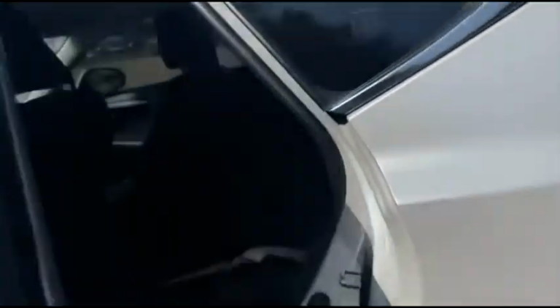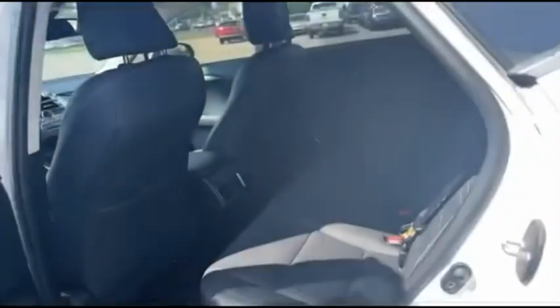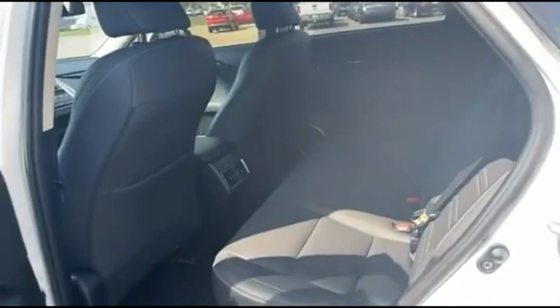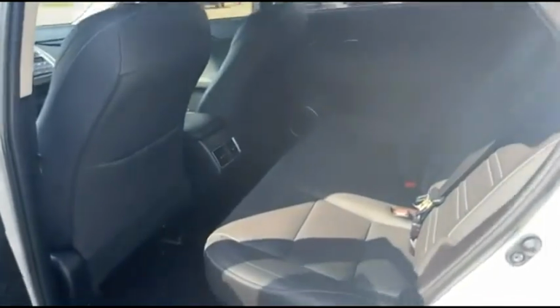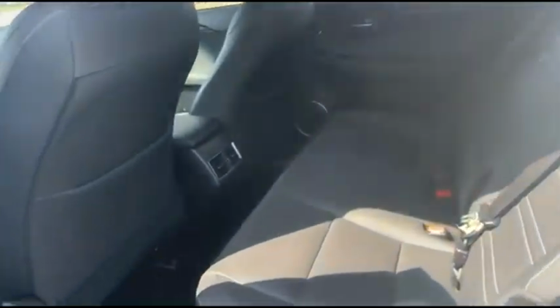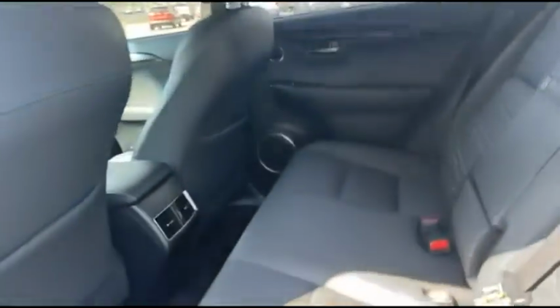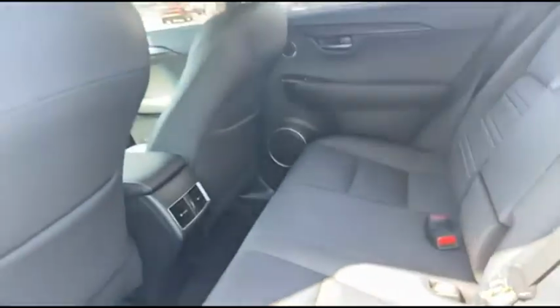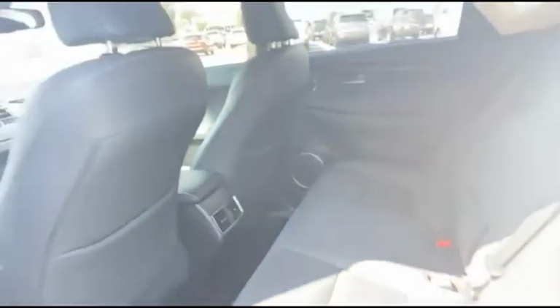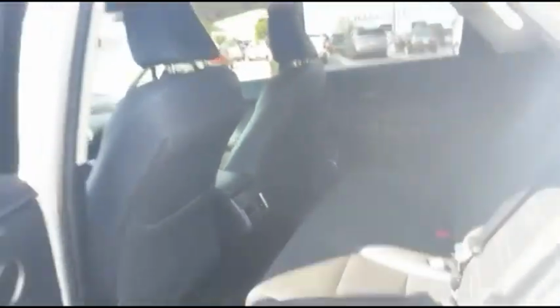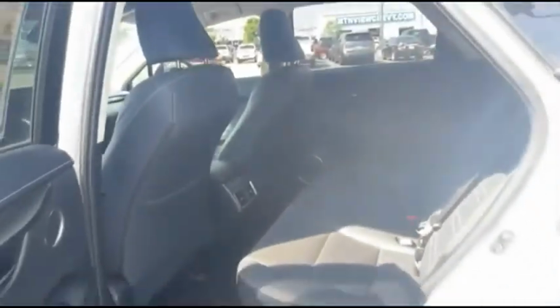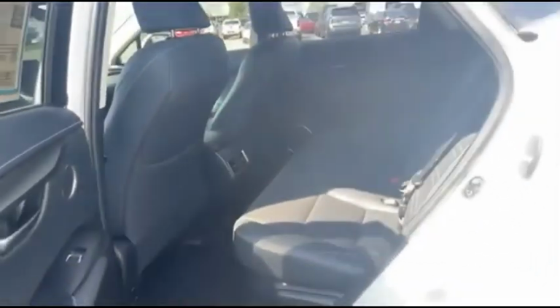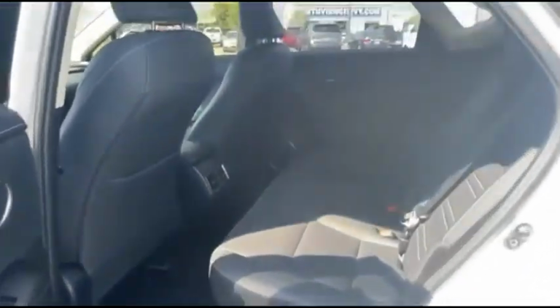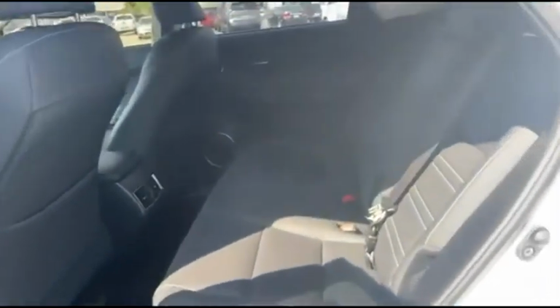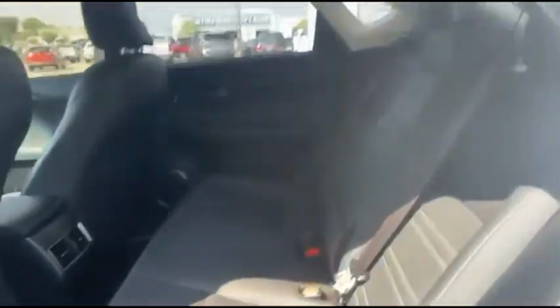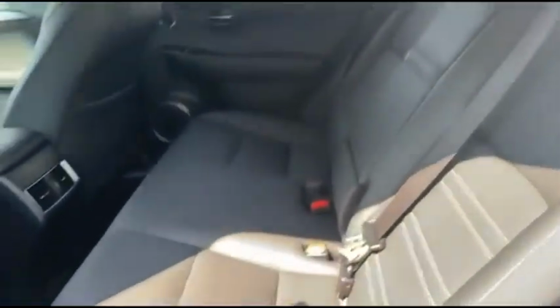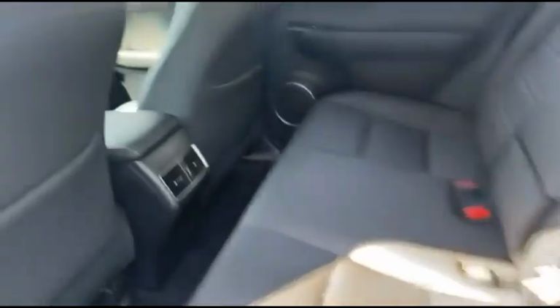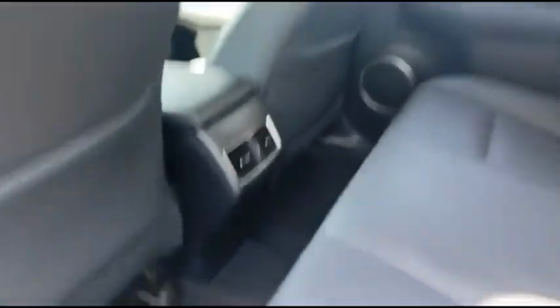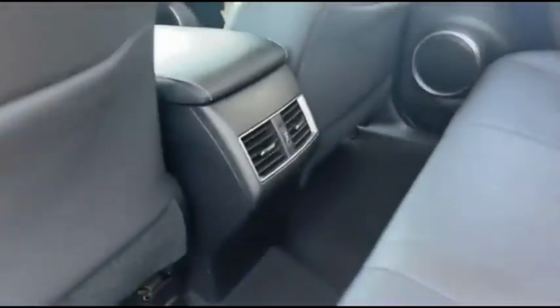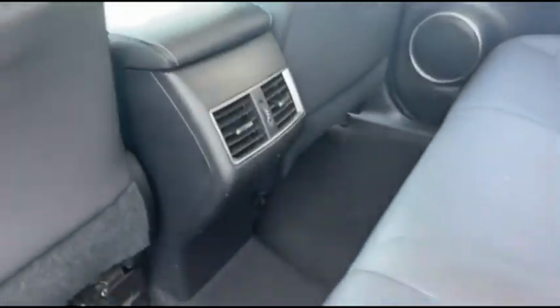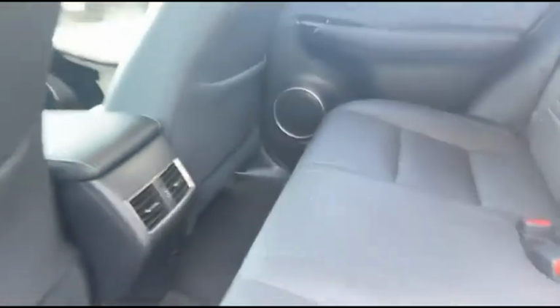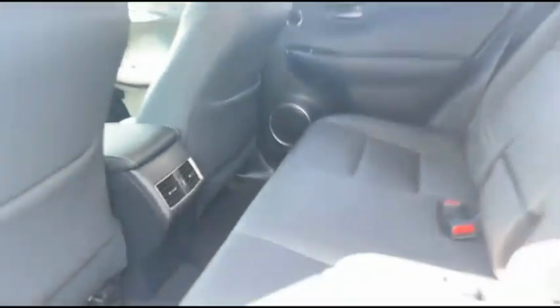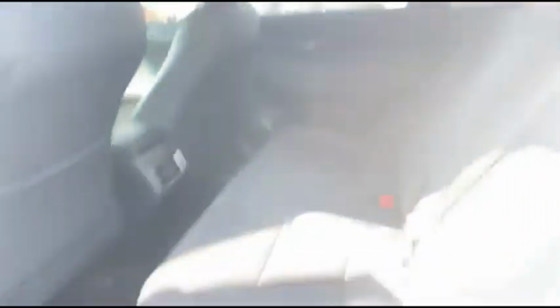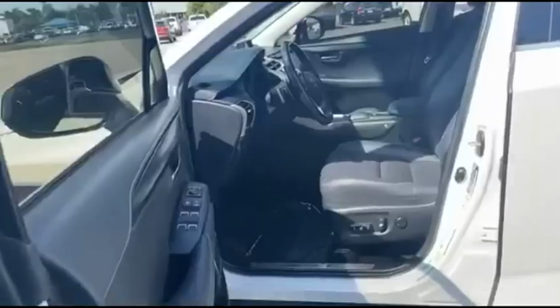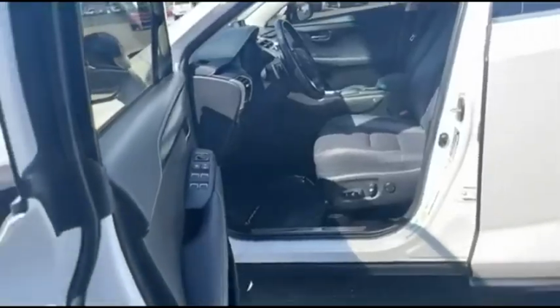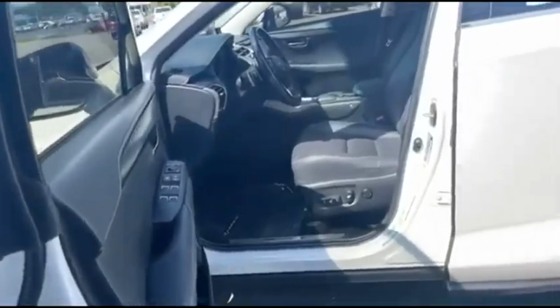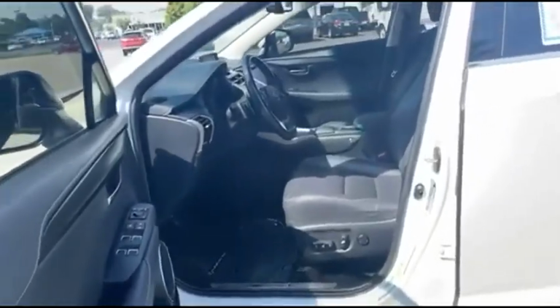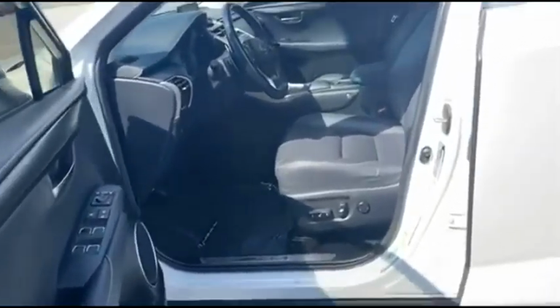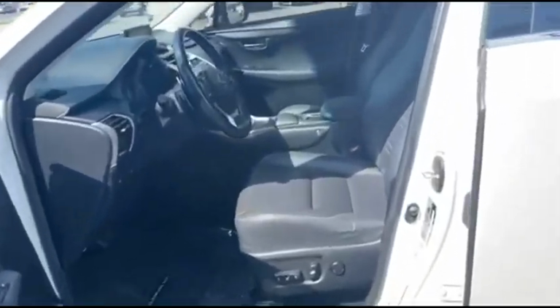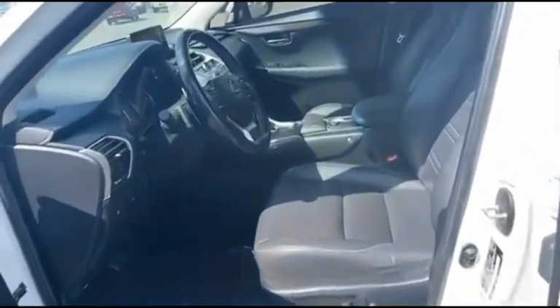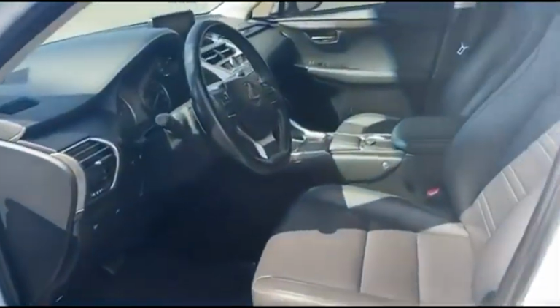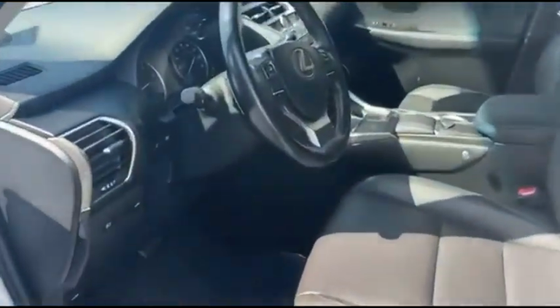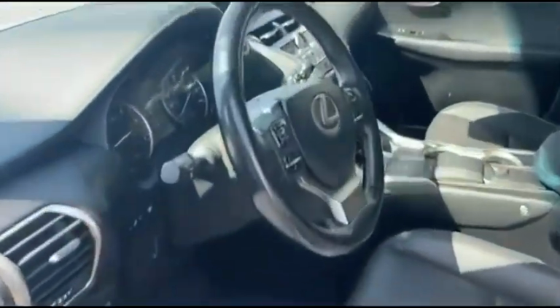In the back seat, we have lots of legroom. You can tell we've got all black leather. These seats do recline, and you have air vents back here as well. You also have the black leather in the front with power seats.